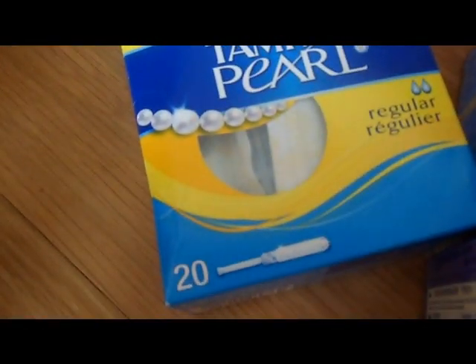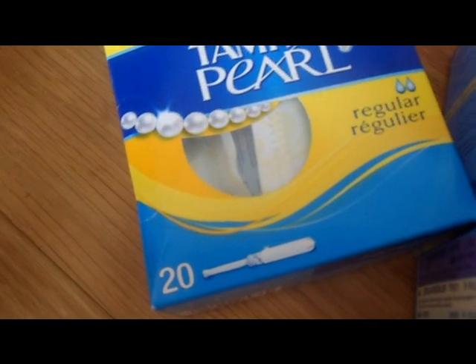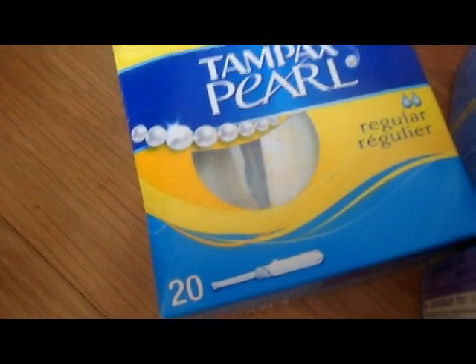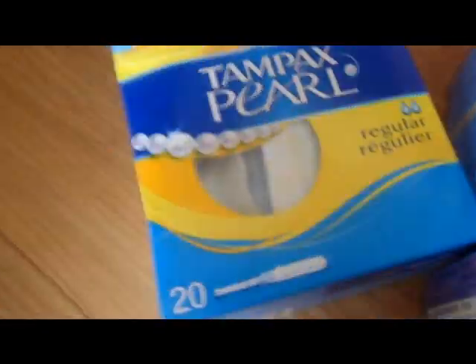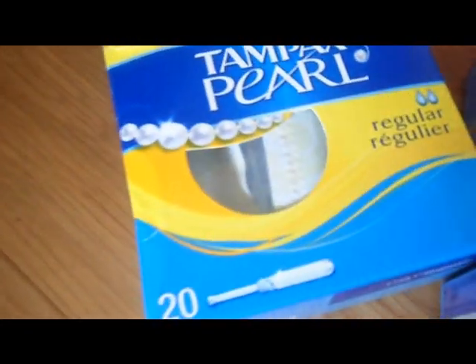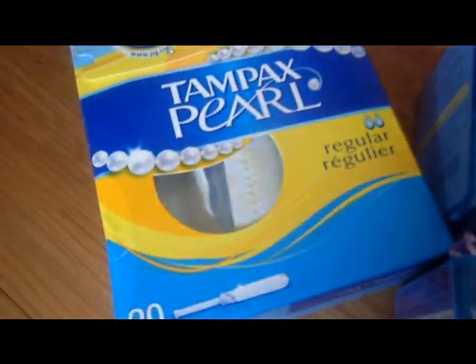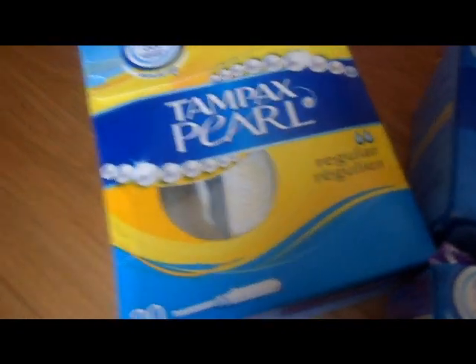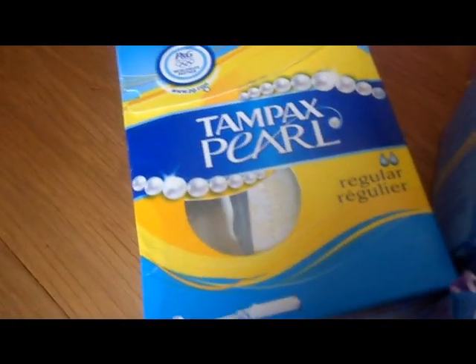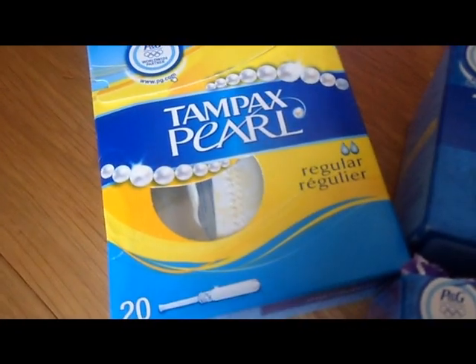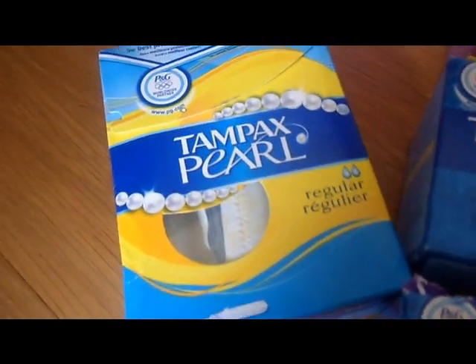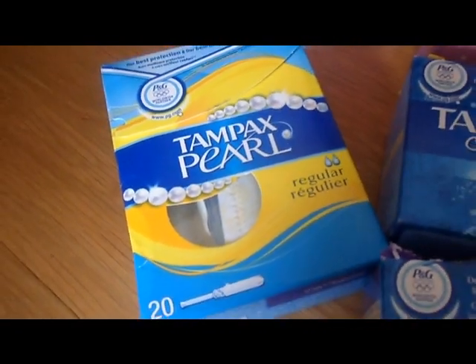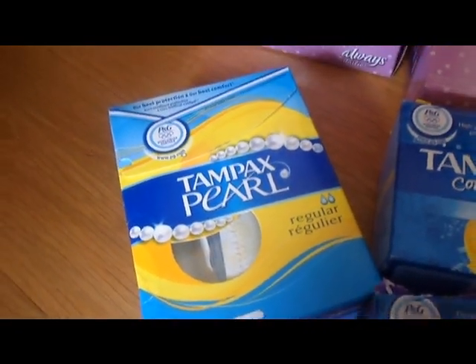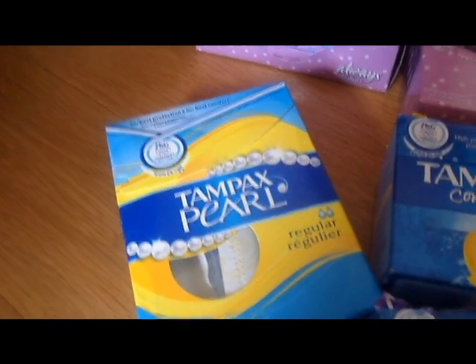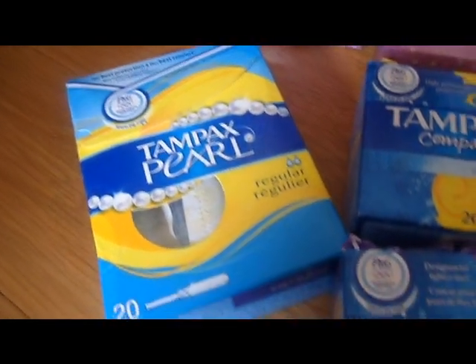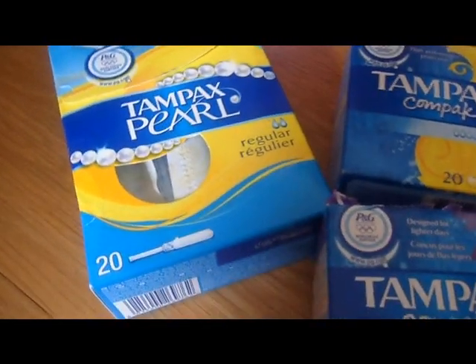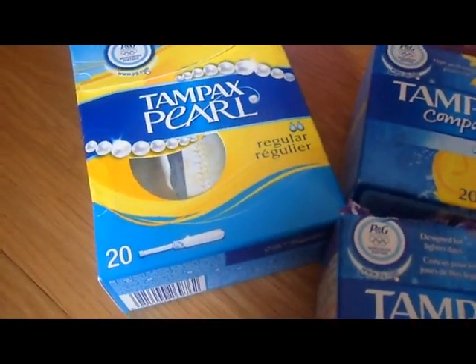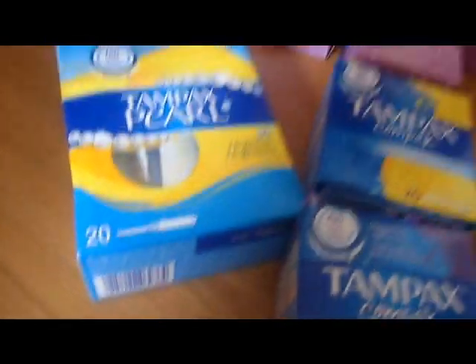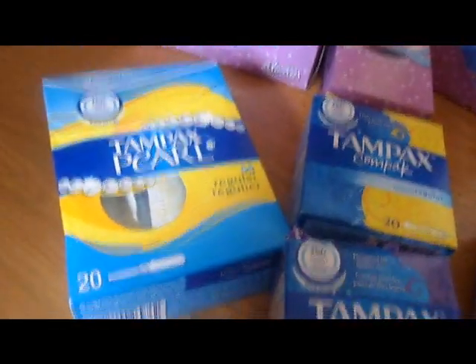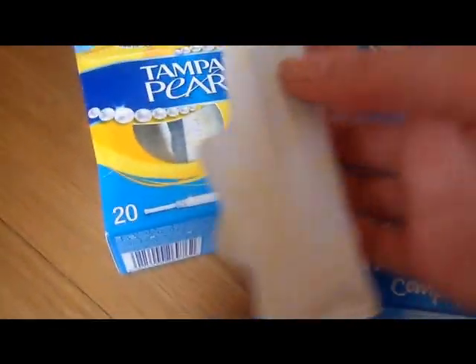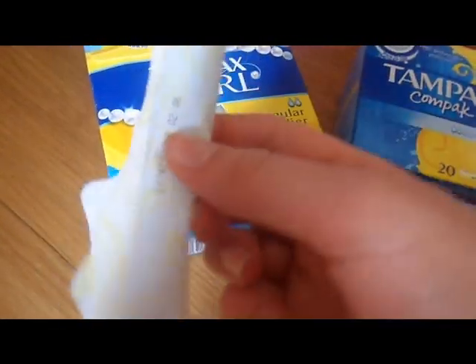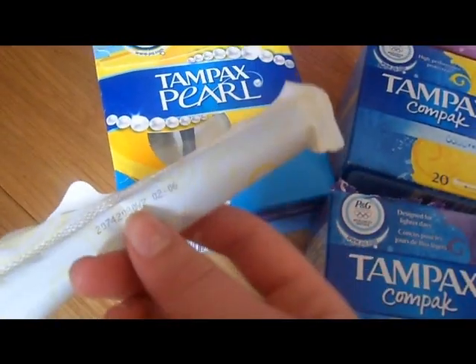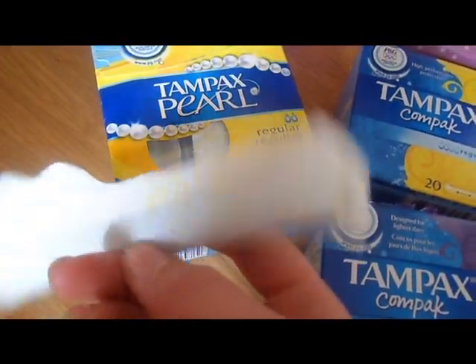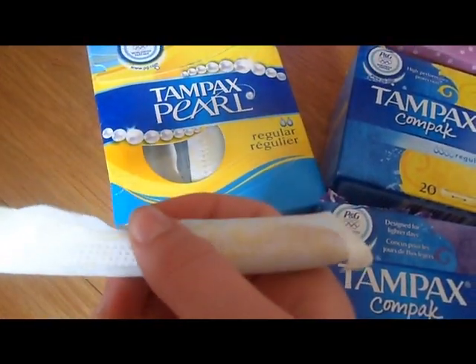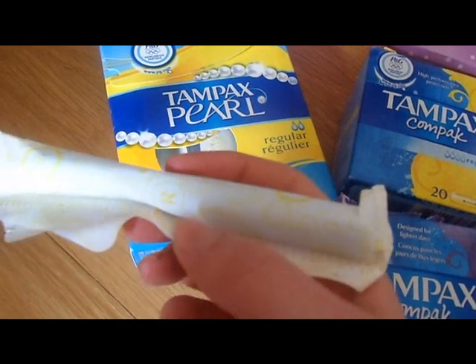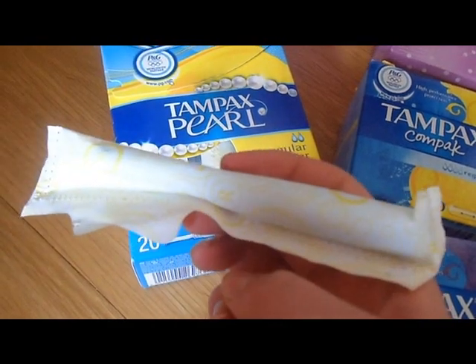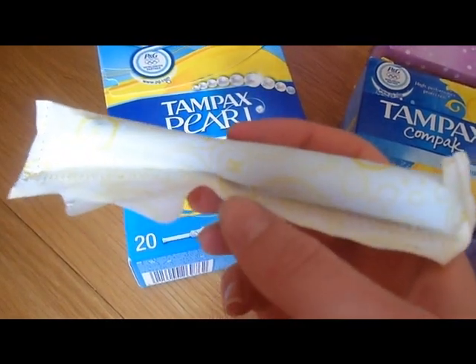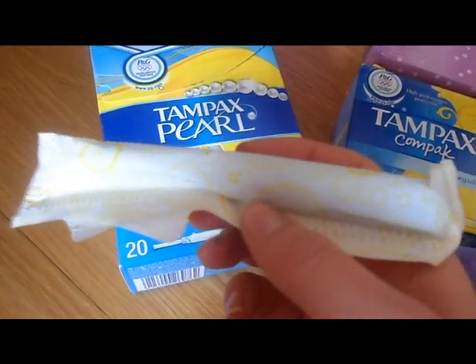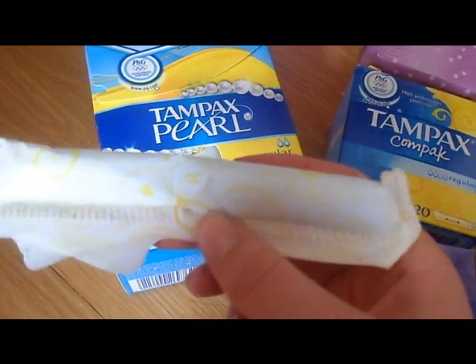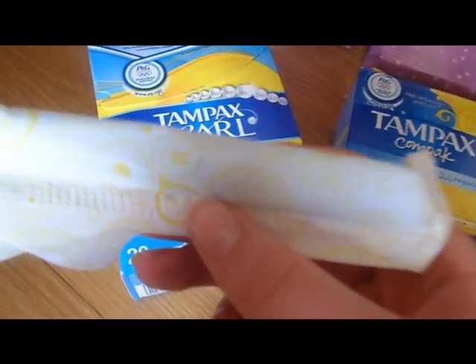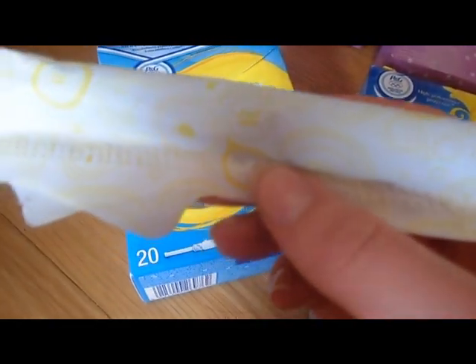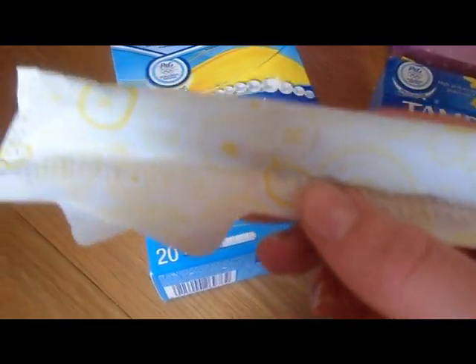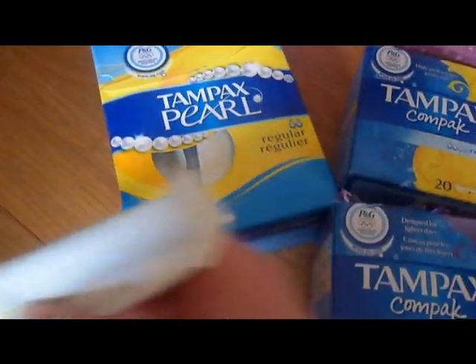After that I got some tampons. I got a 20-pack of the Tampax regular and I absolutely love these tampons. In case you haven't seen them, that's what they look like — these are the unscented ones in regular.